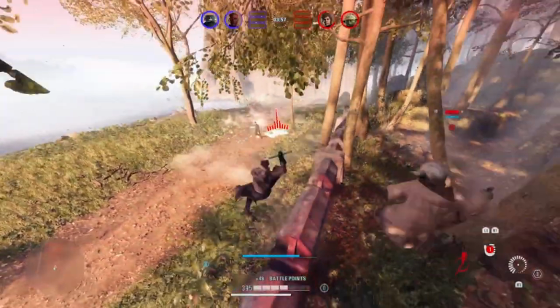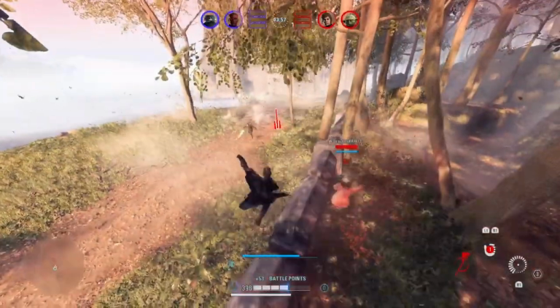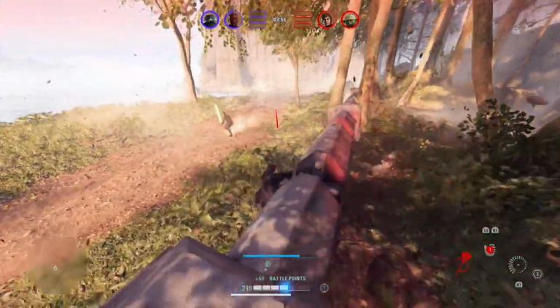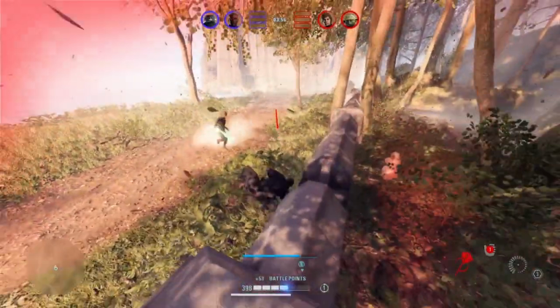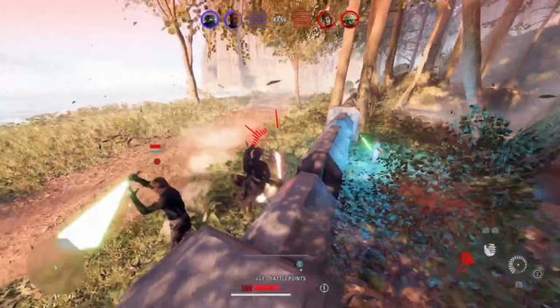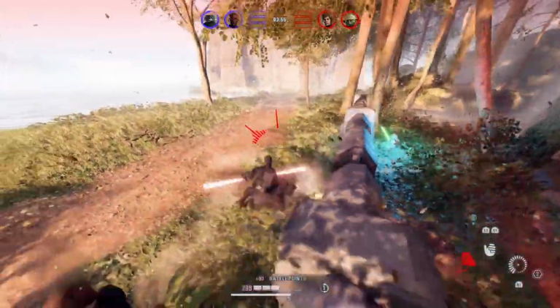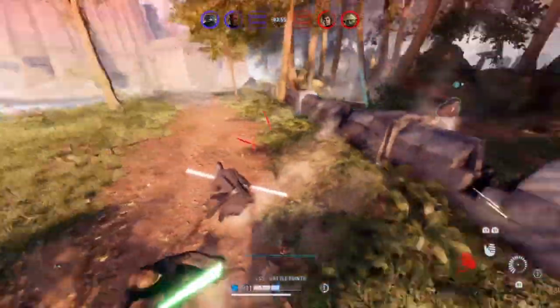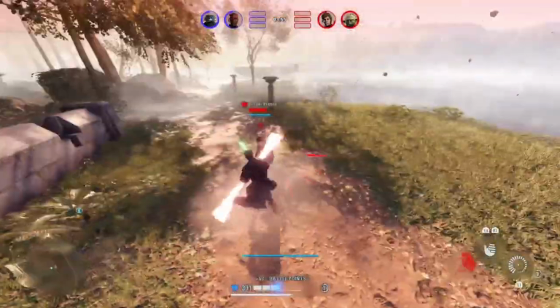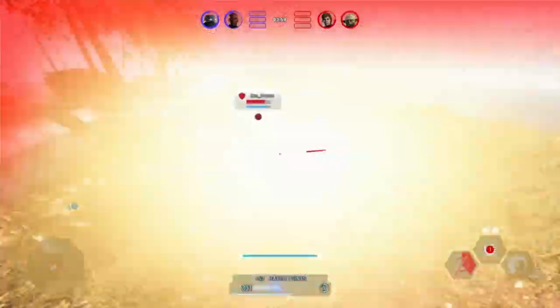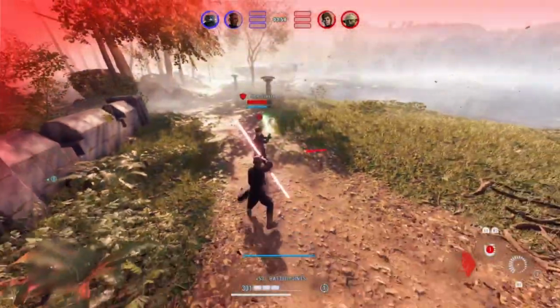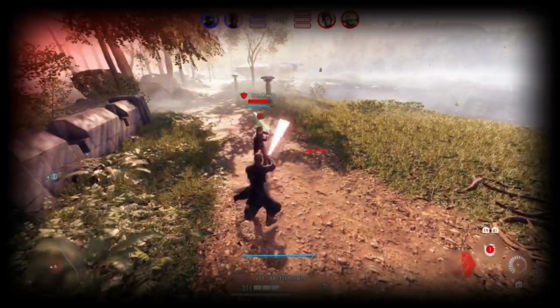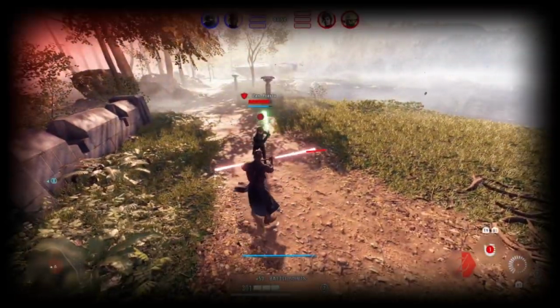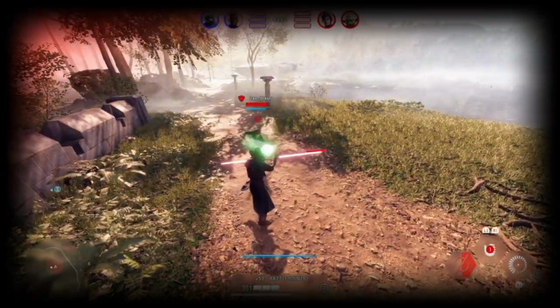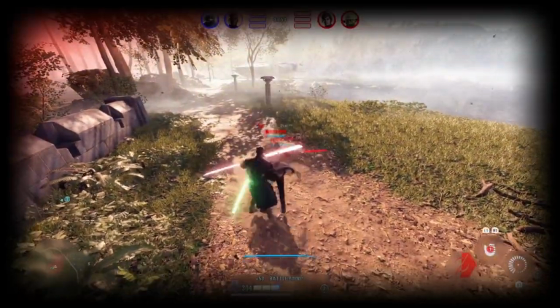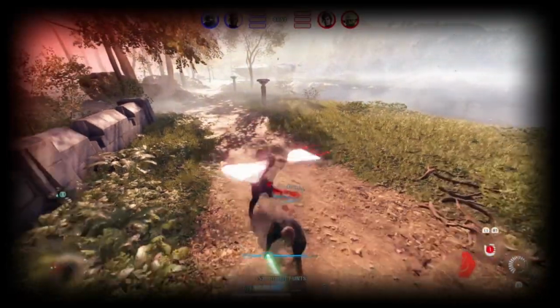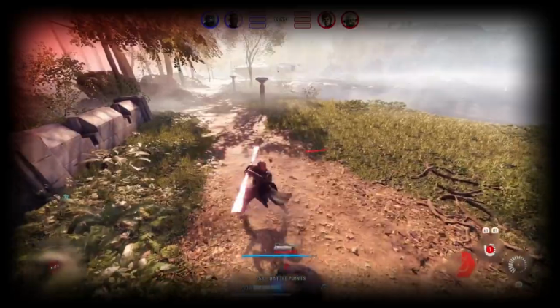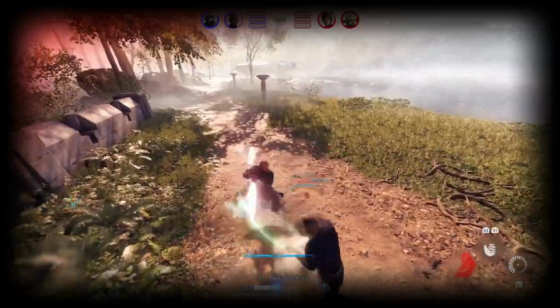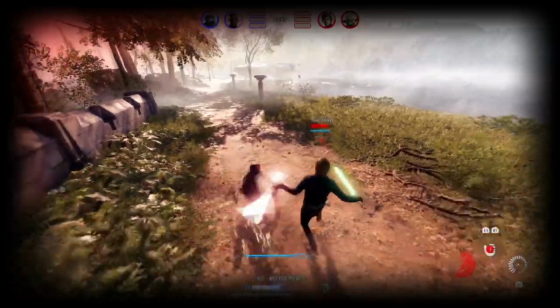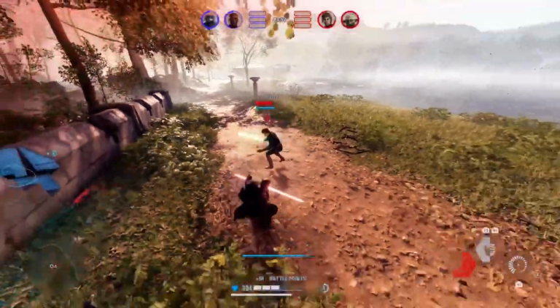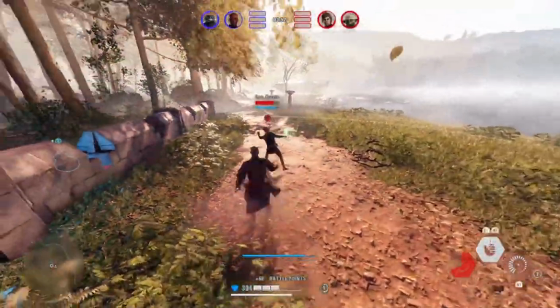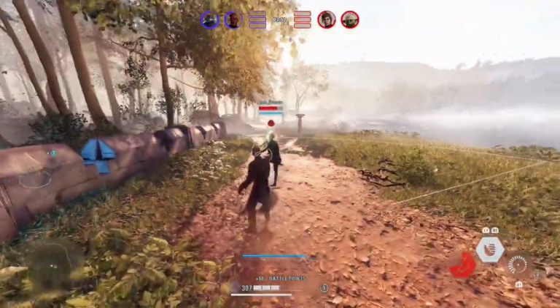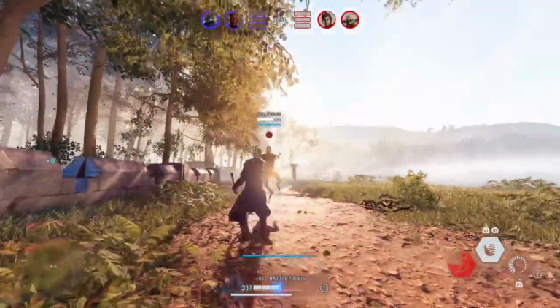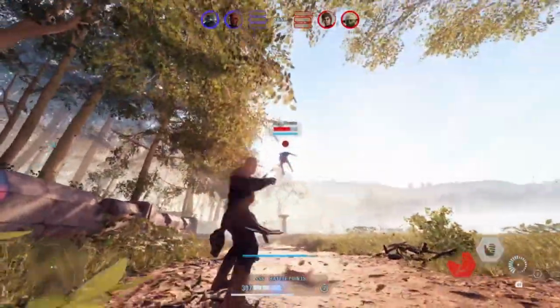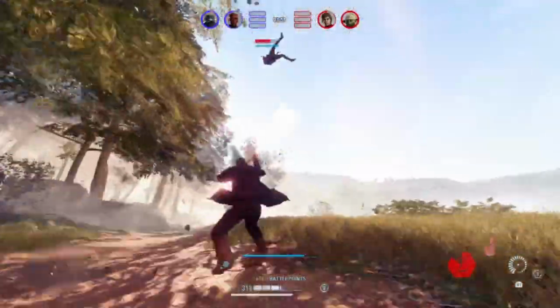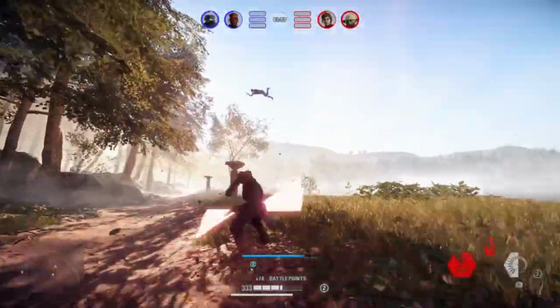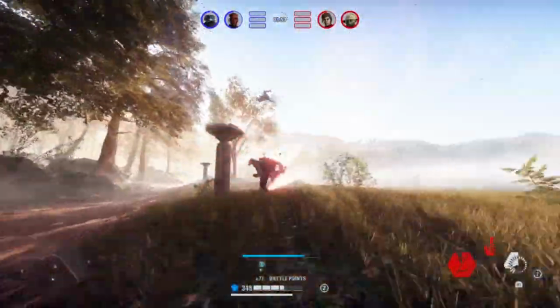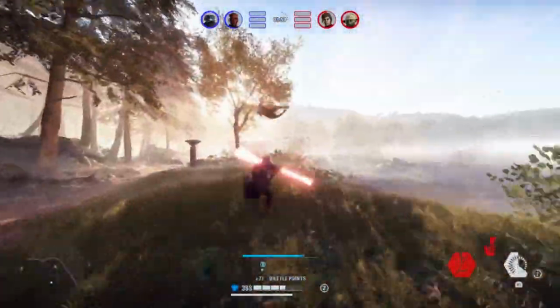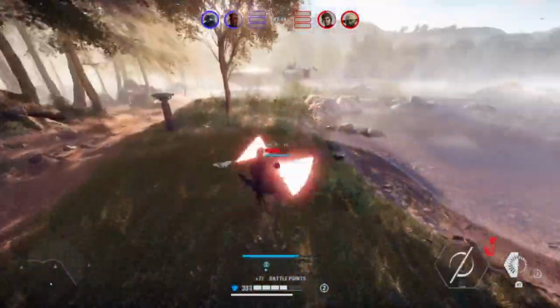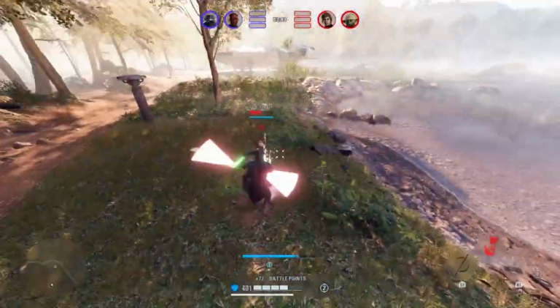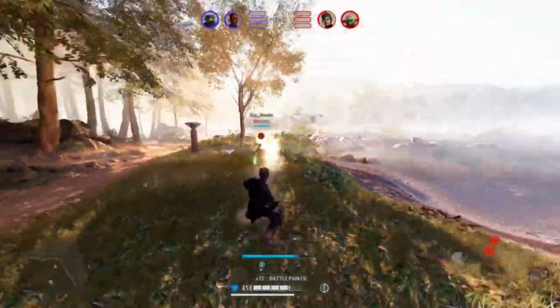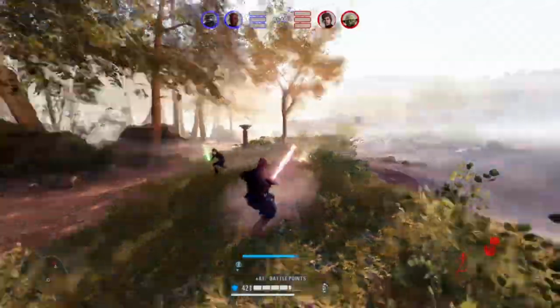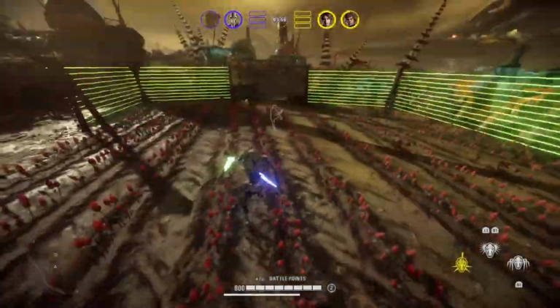So the technique I was talking about is pretty simple. All you have to do is swing as your enemy dodges through you, and then that hit will also be able to go through your enemy's block. Pretty simple.